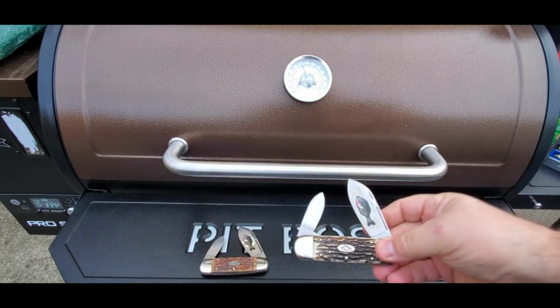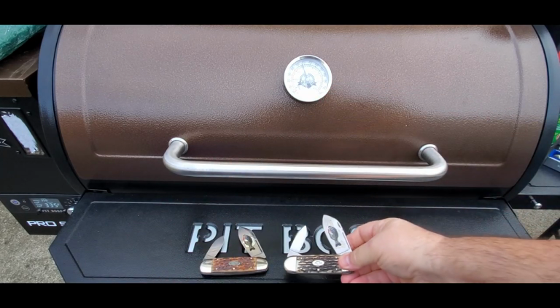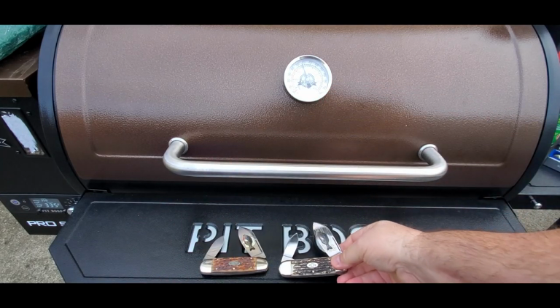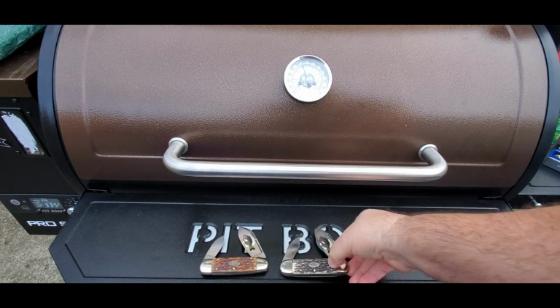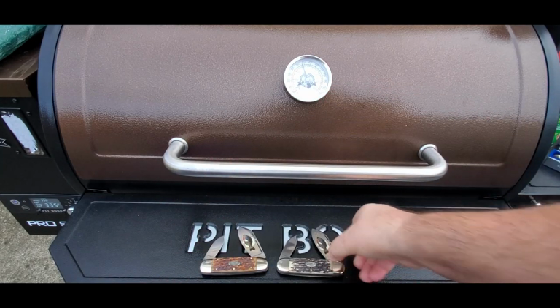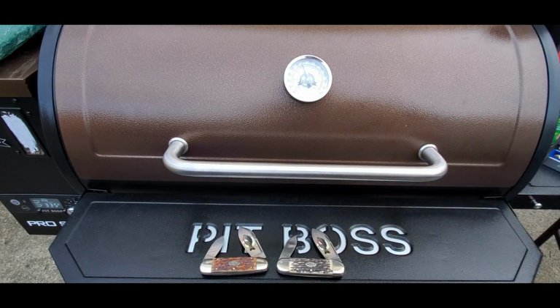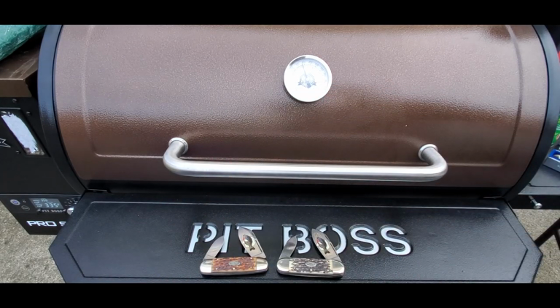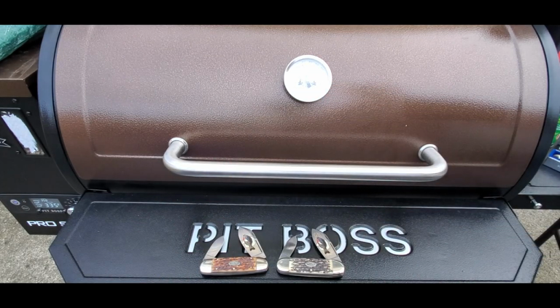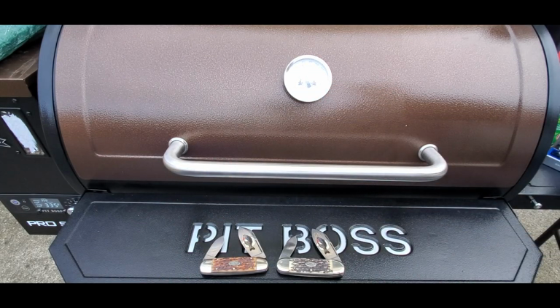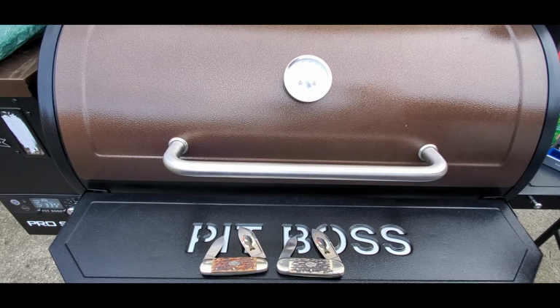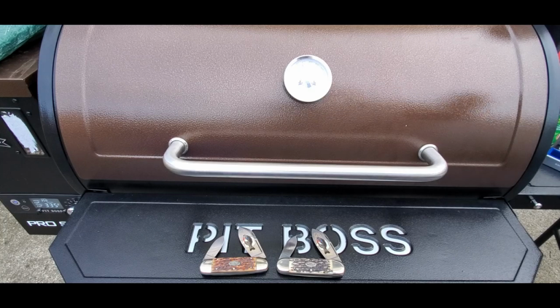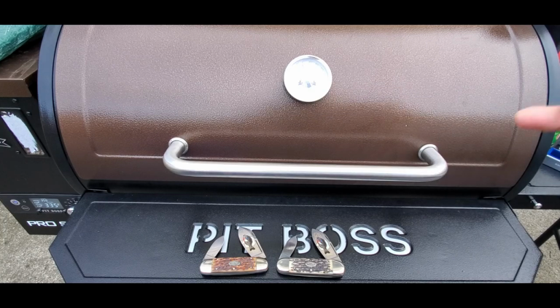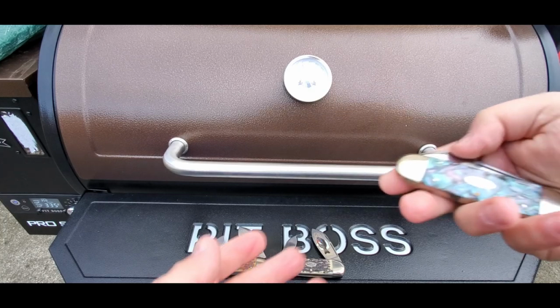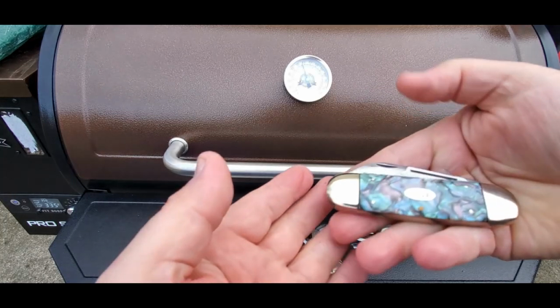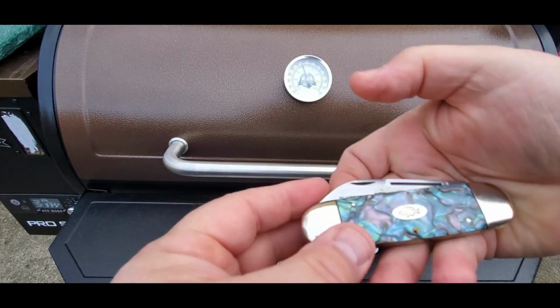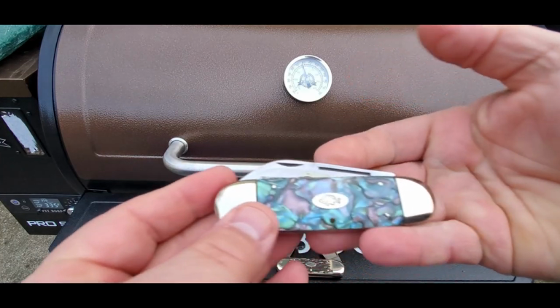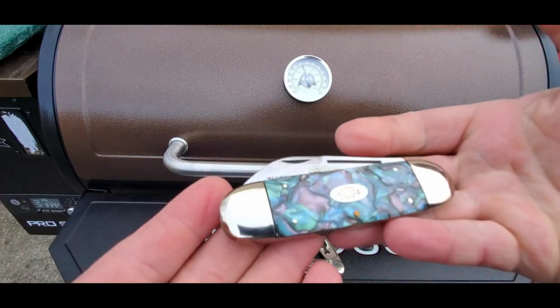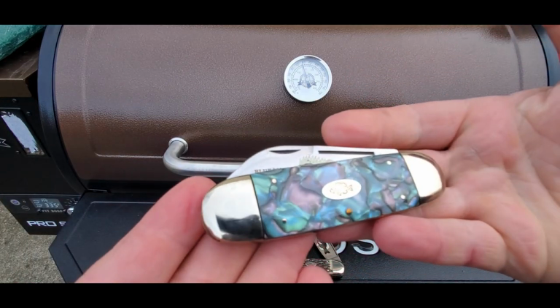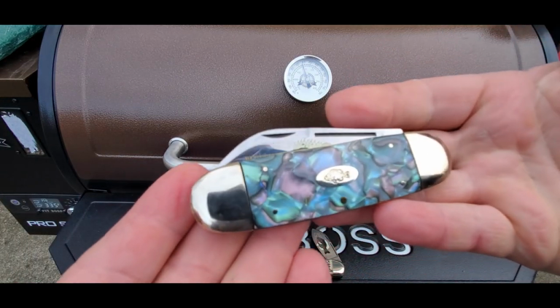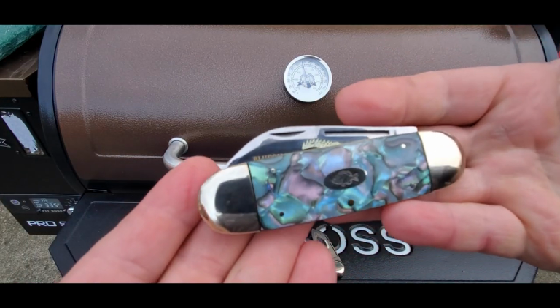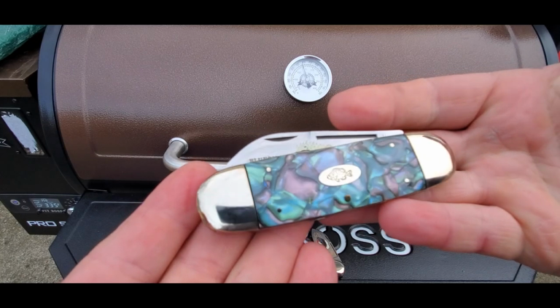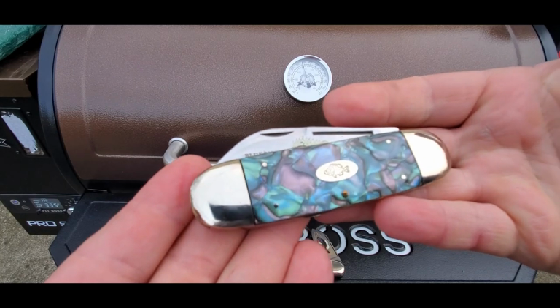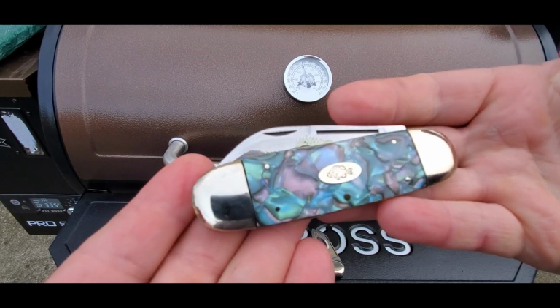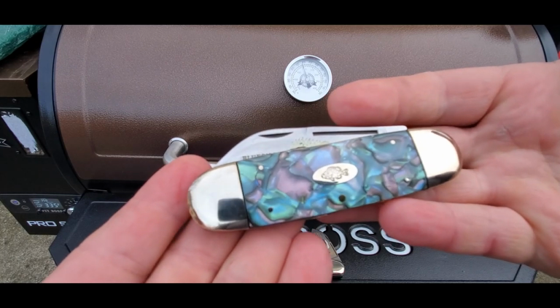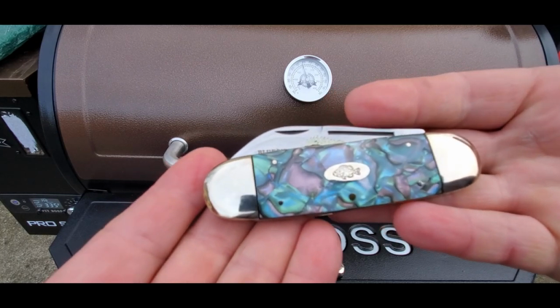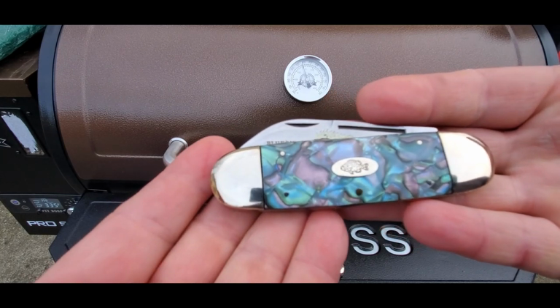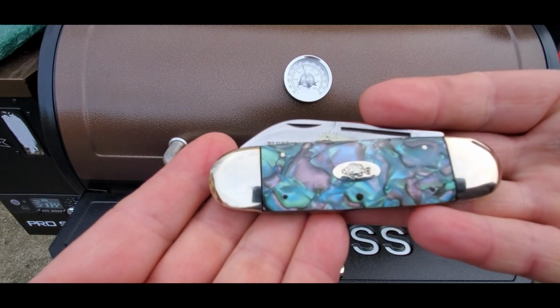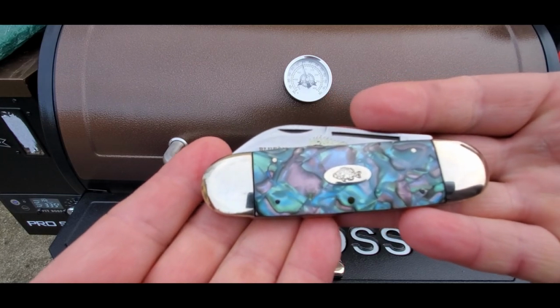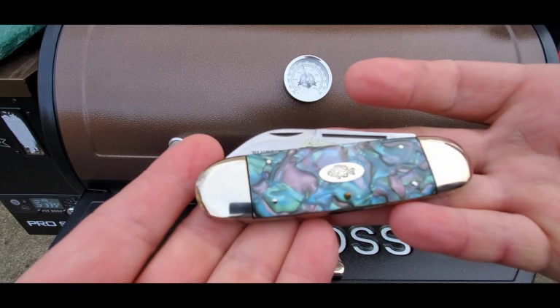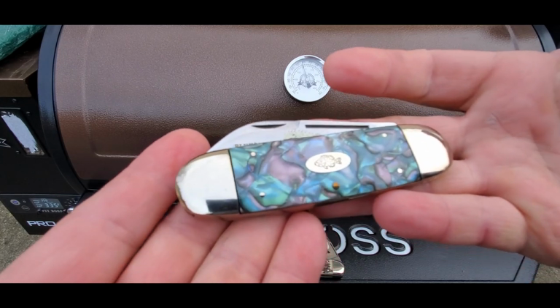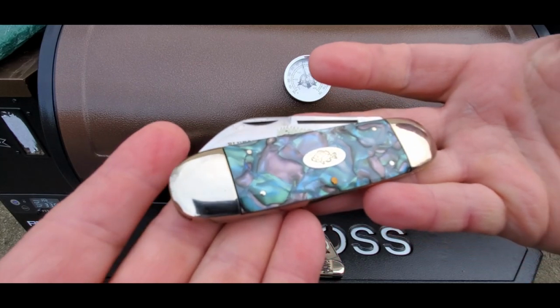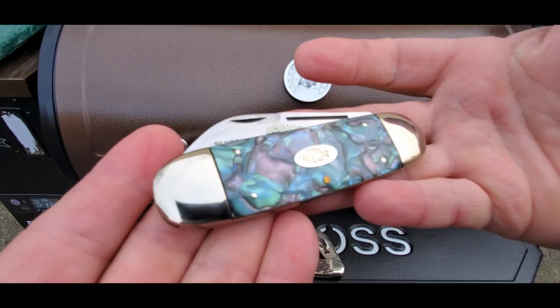Last but definitely not least, I've got a really nice one here. This one is made of abalone — it's got the Sunfish shield and abalone scales.